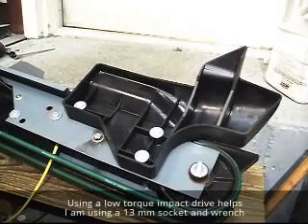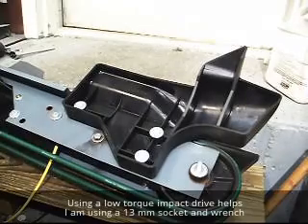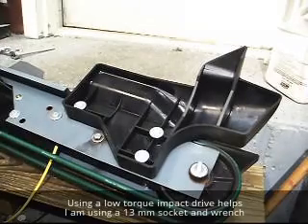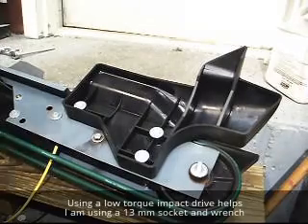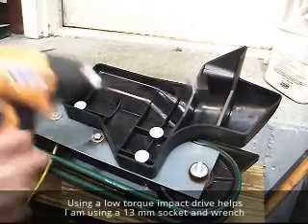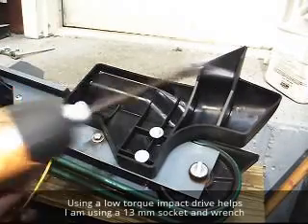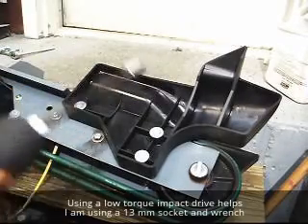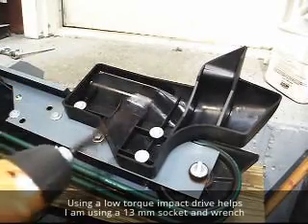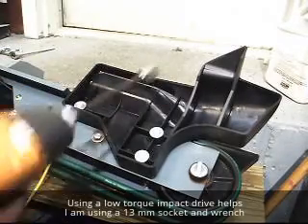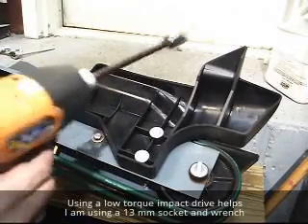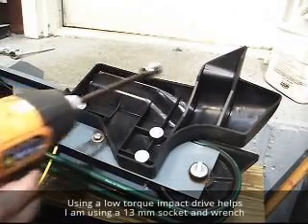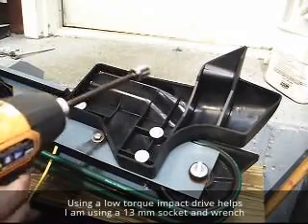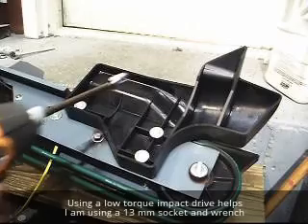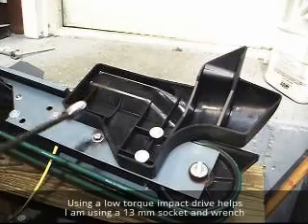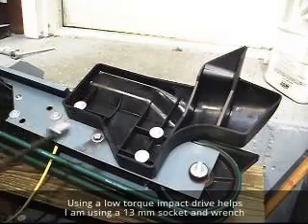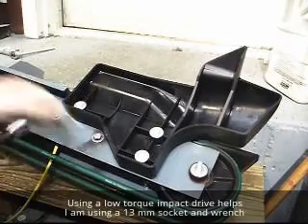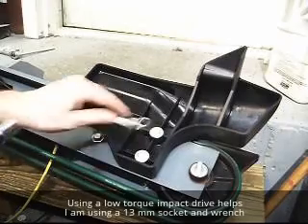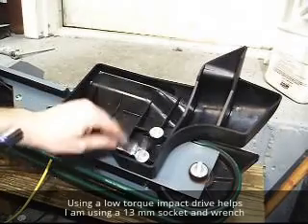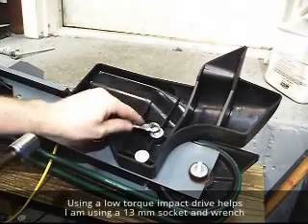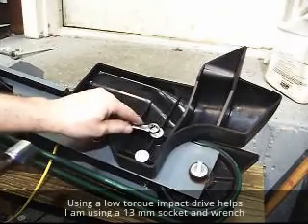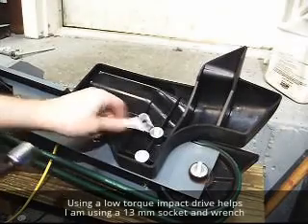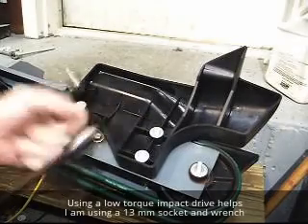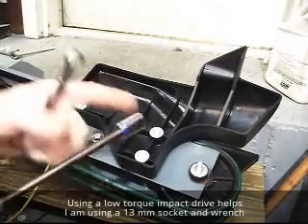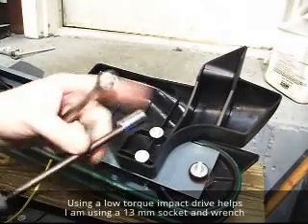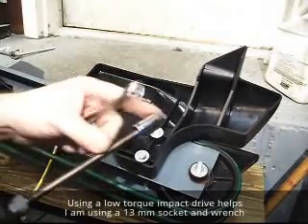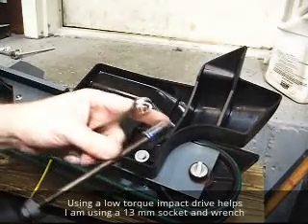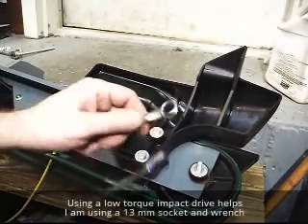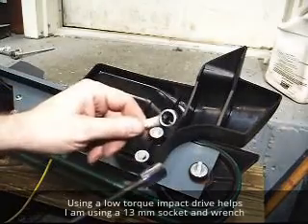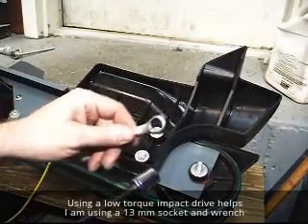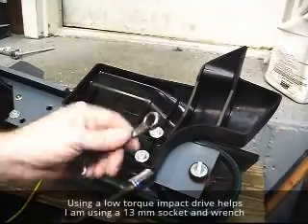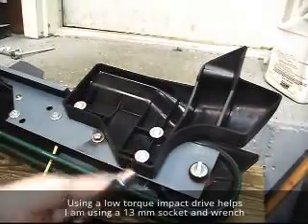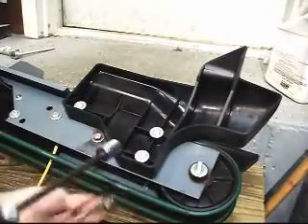I've got a low impact driver. I'm going to go ahead and take these bolts out here. I've got a 13mm socket head and a 13mm wrench.